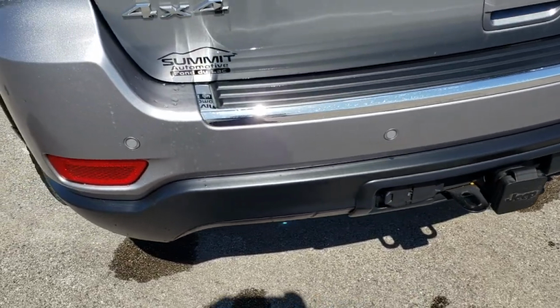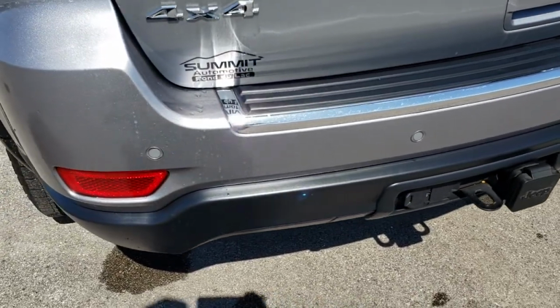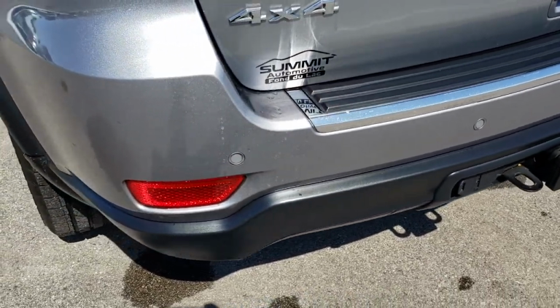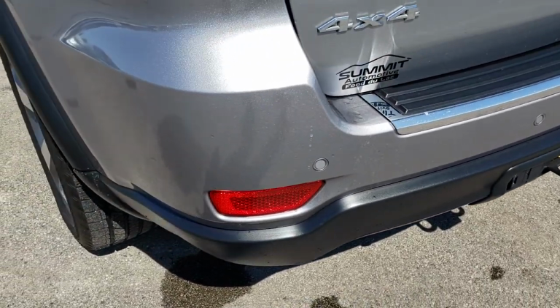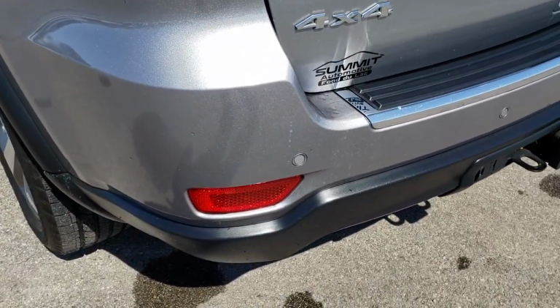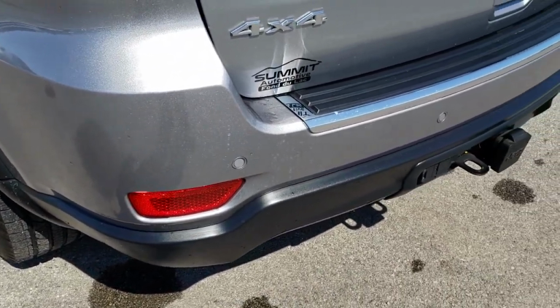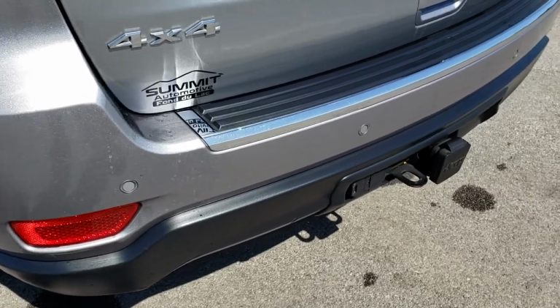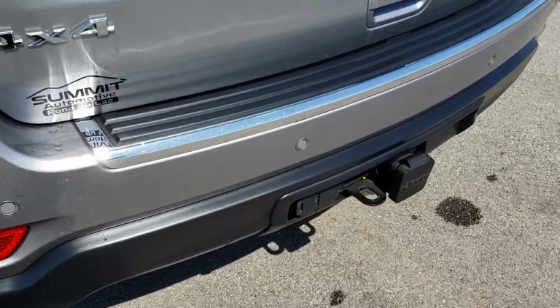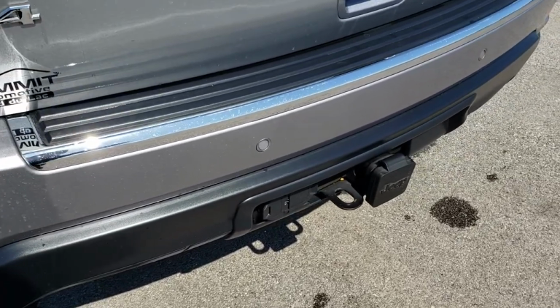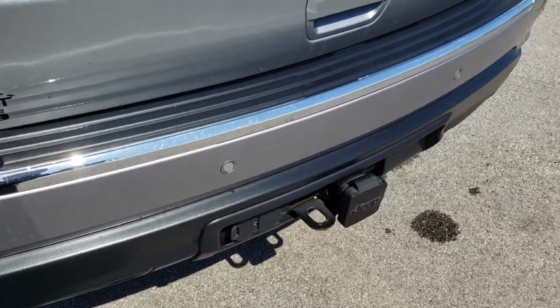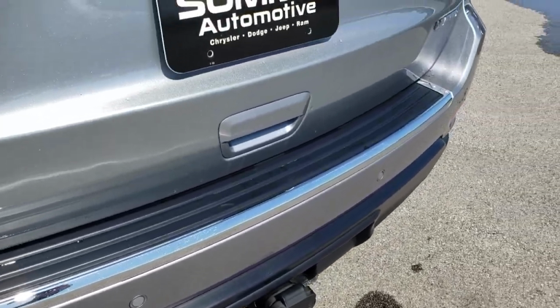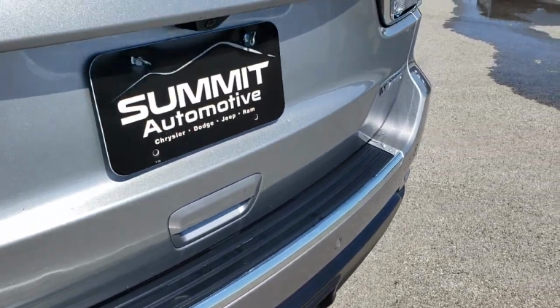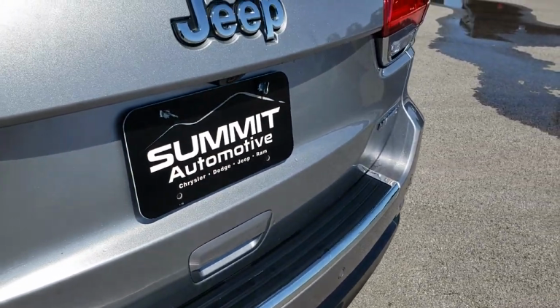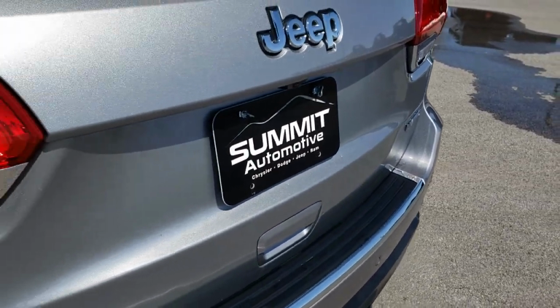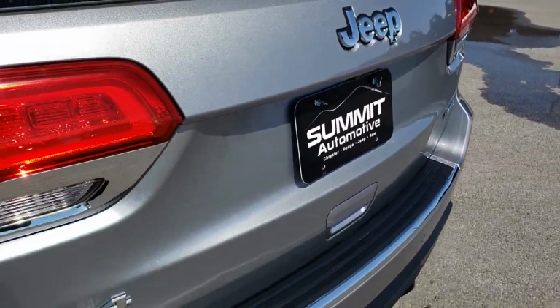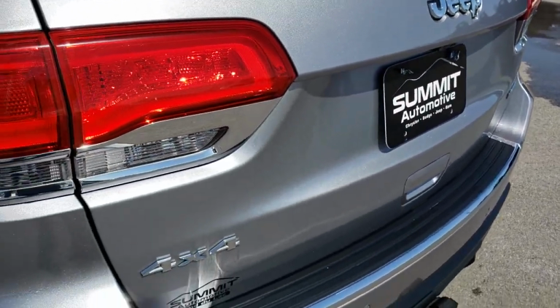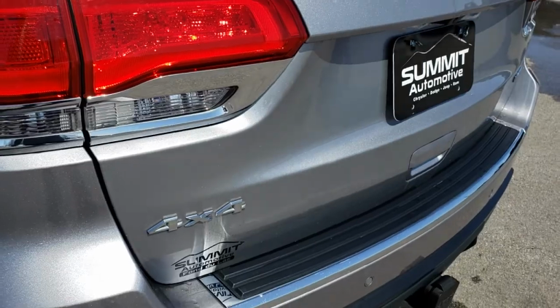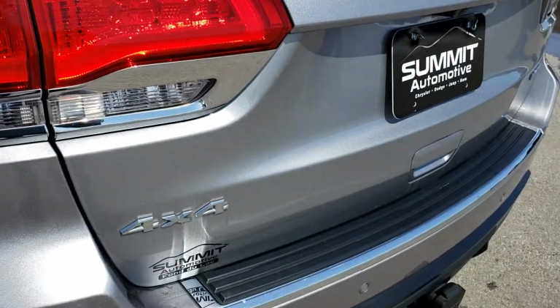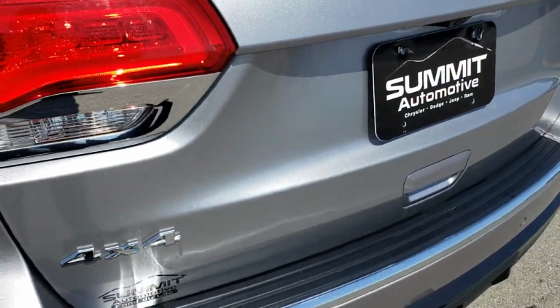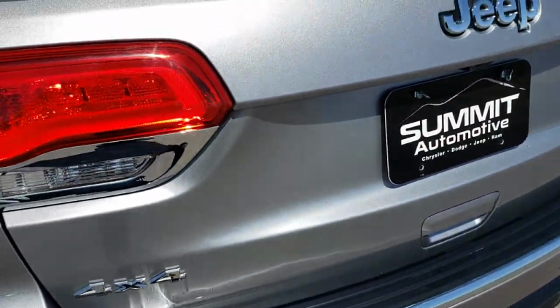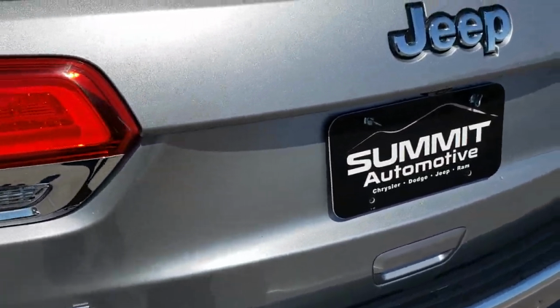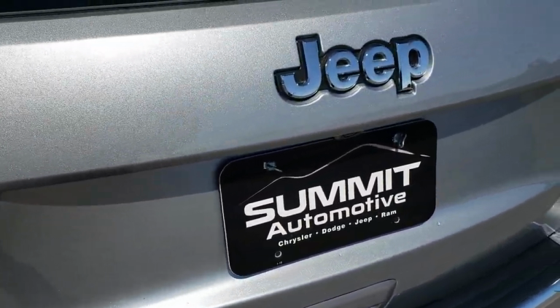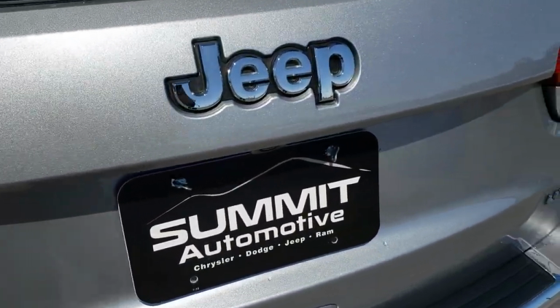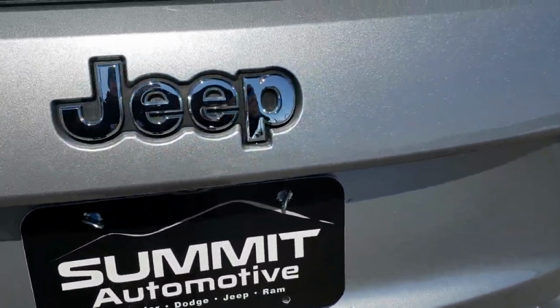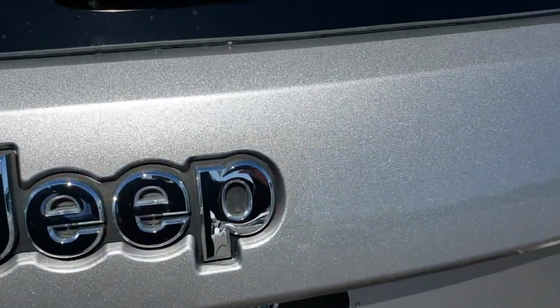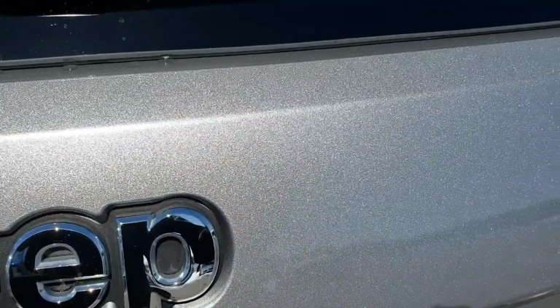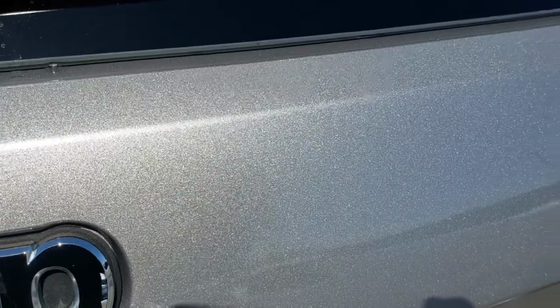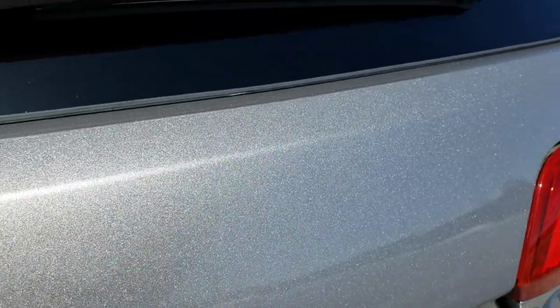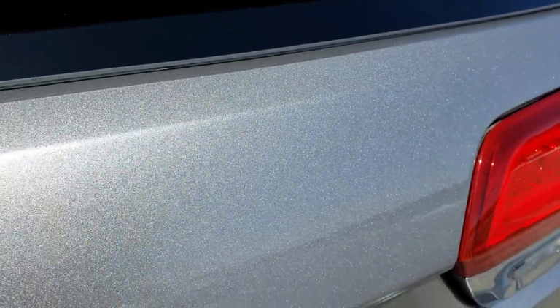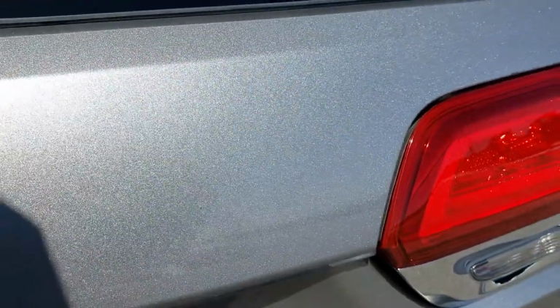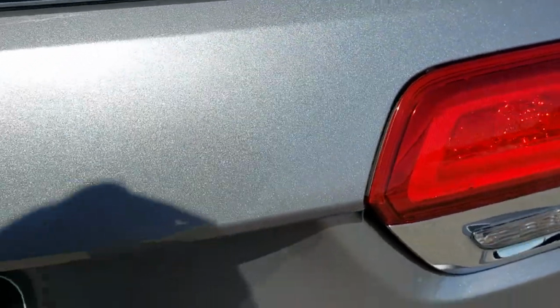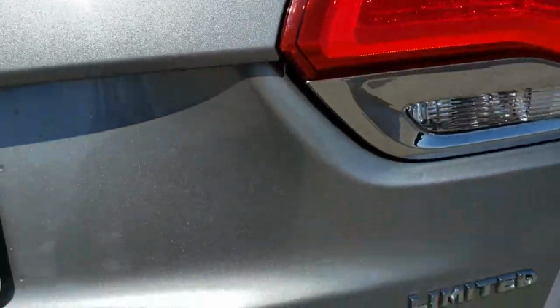It does come with the factory towing package which gives you the receiver hitch, 4-pin and 7-pin wiring. The power rear lift gate — no scuffs or scrapes on that. Very nice condition. You can see that metal flake in that billet silver color — really good looking color.